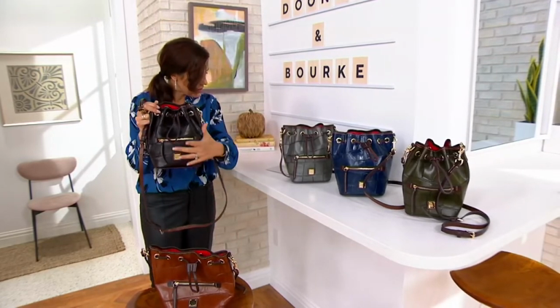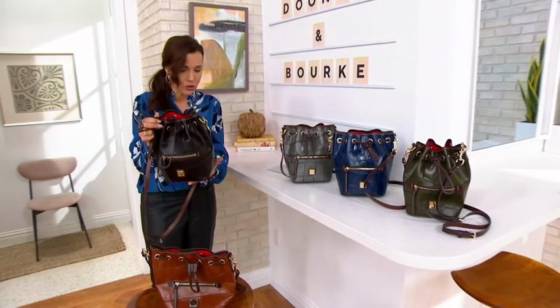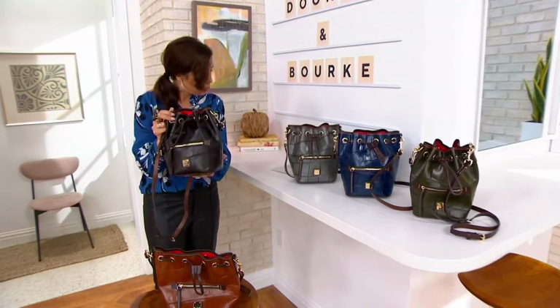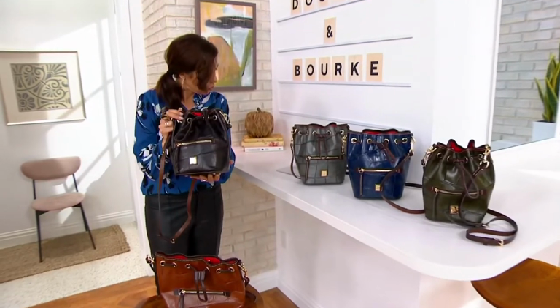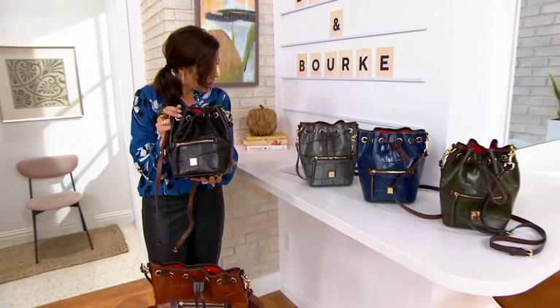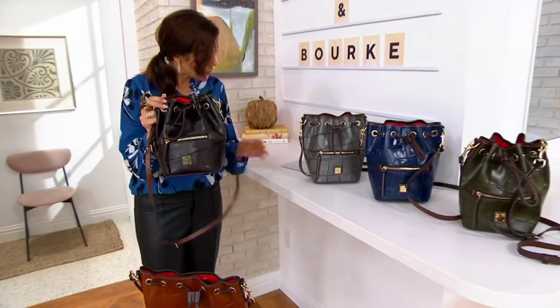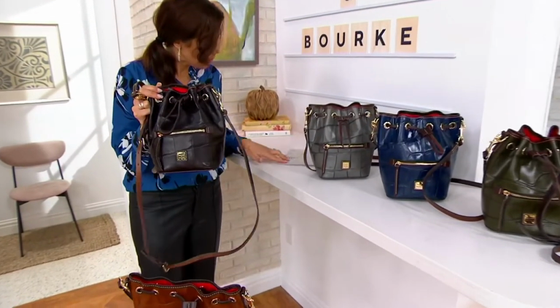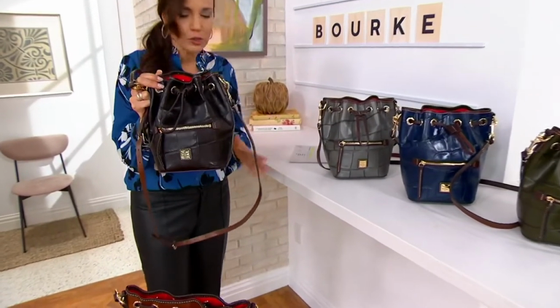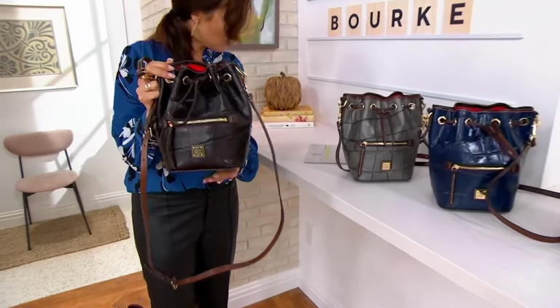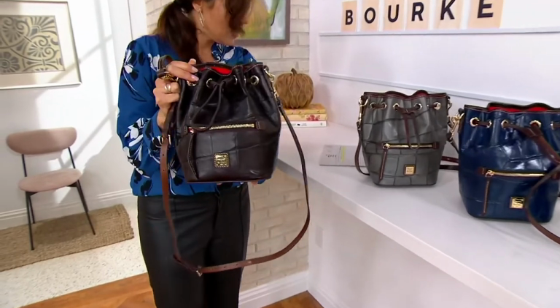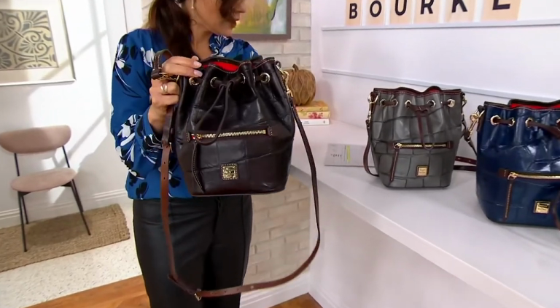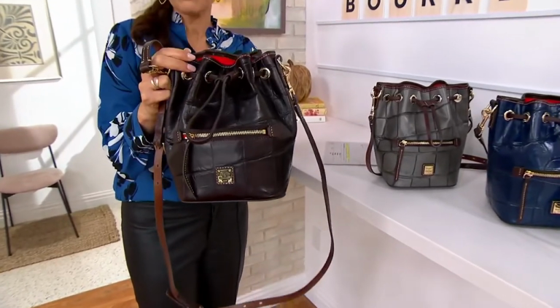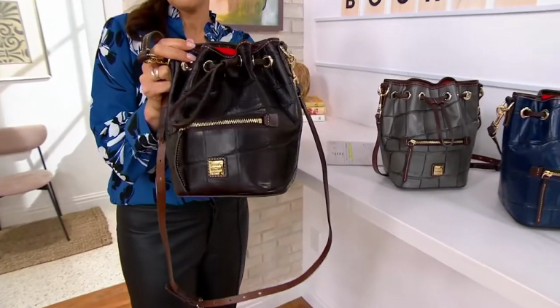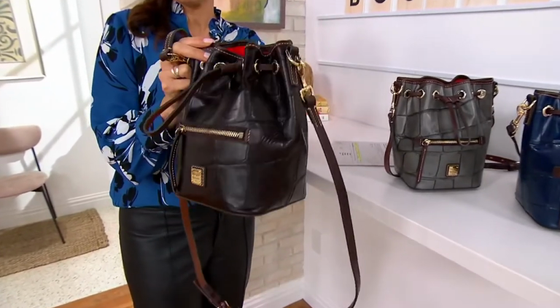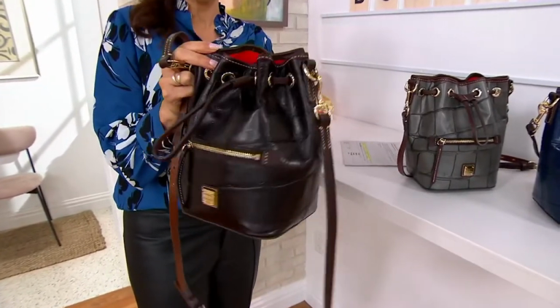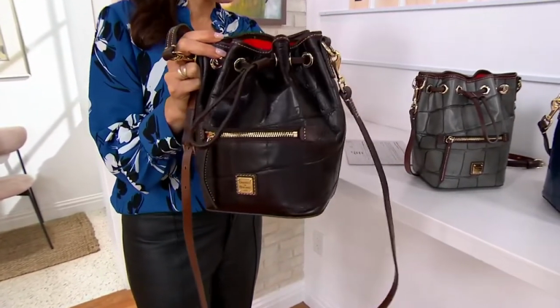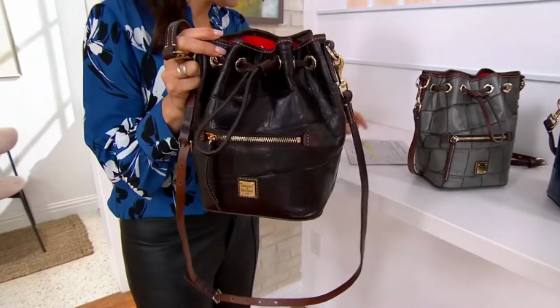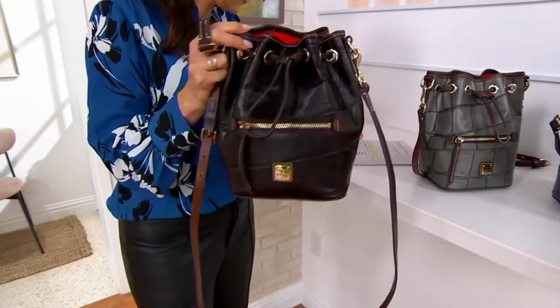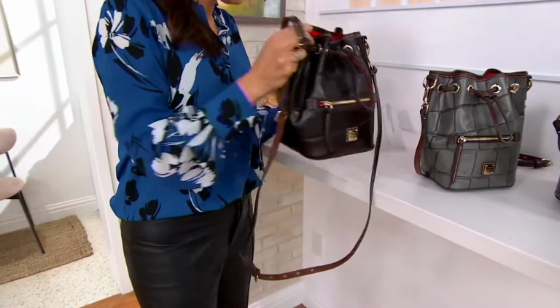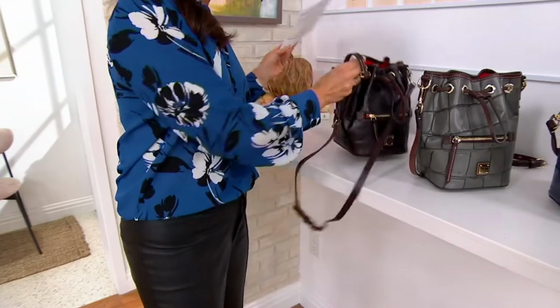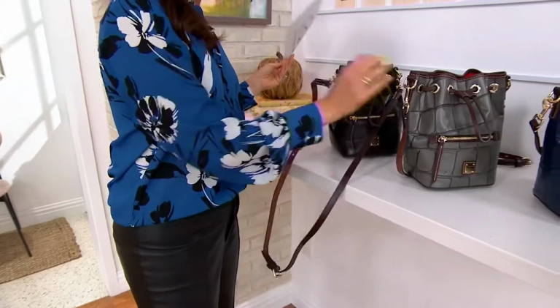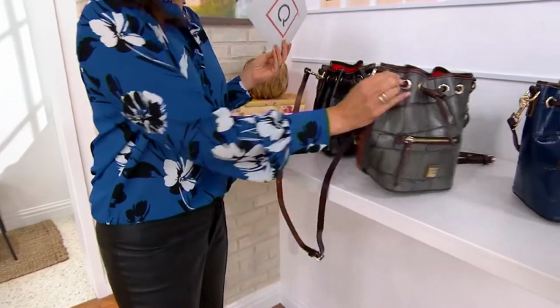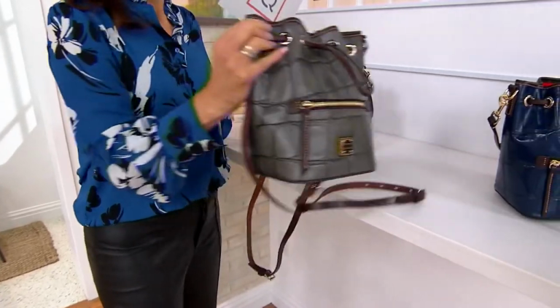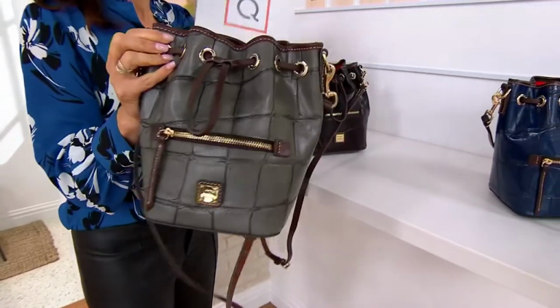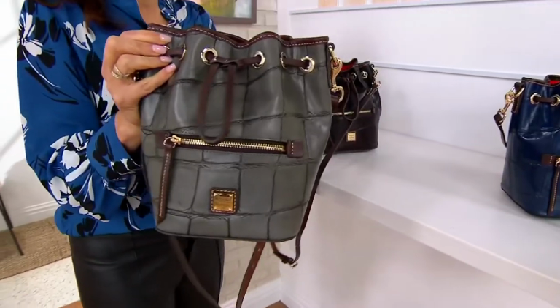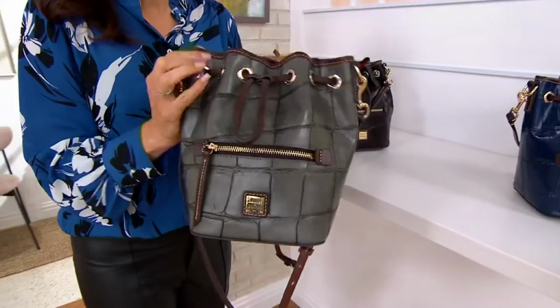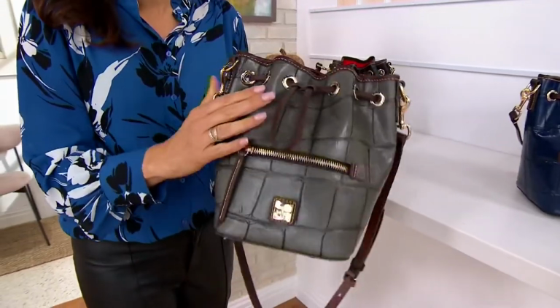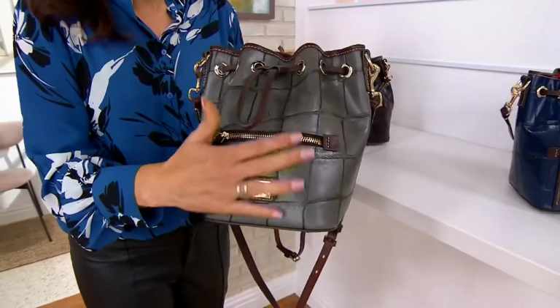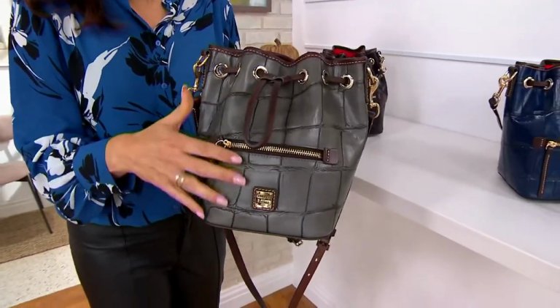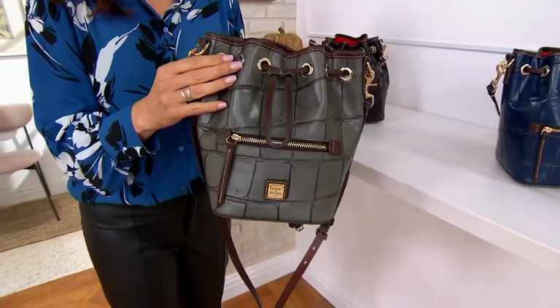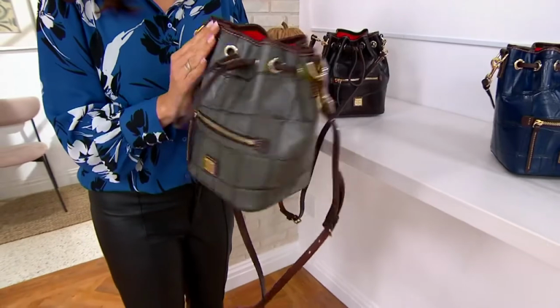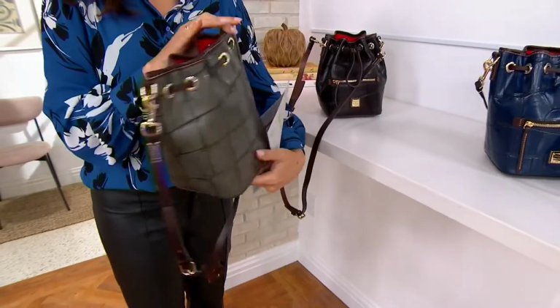This is your beautiful espresso. We only have four dozen left in espresso. Take a look at it in smoke — they all have this espresso trim, but then different body colors. Three dozen in the smoke.